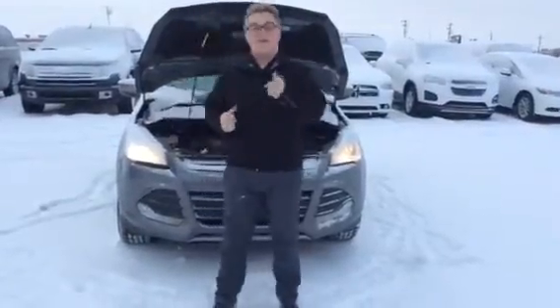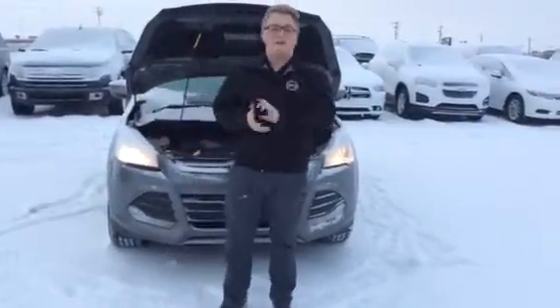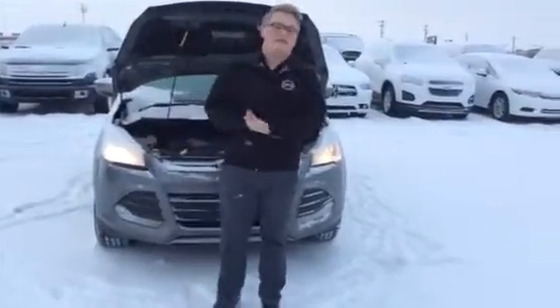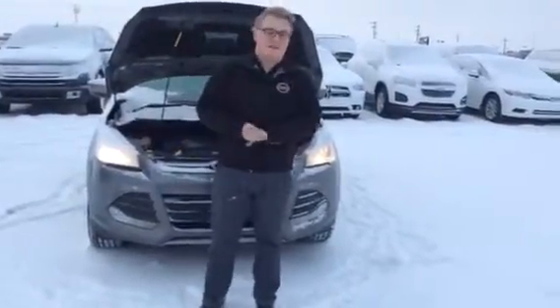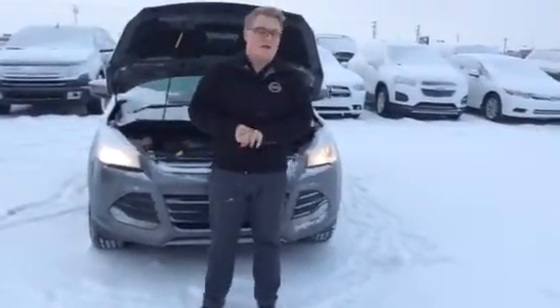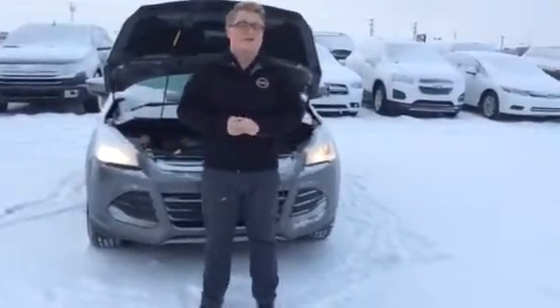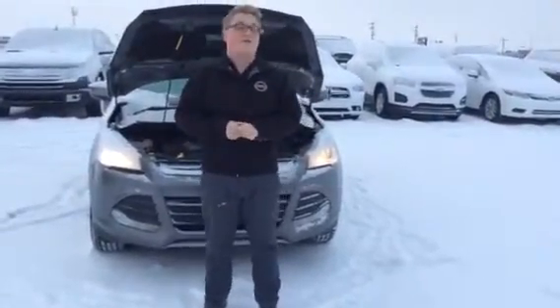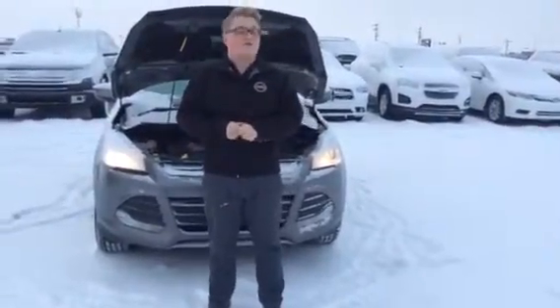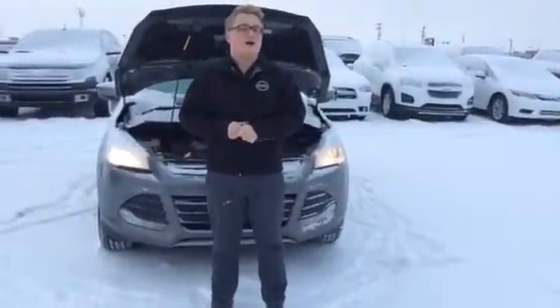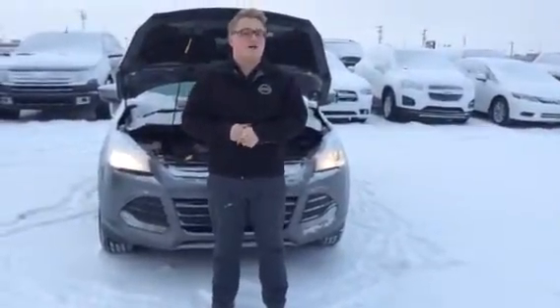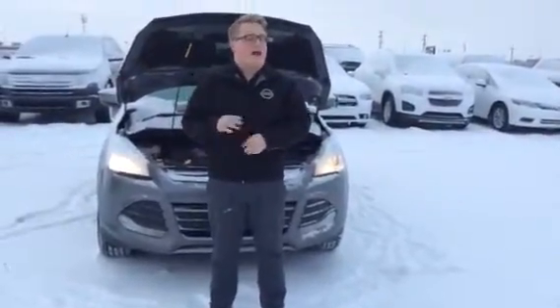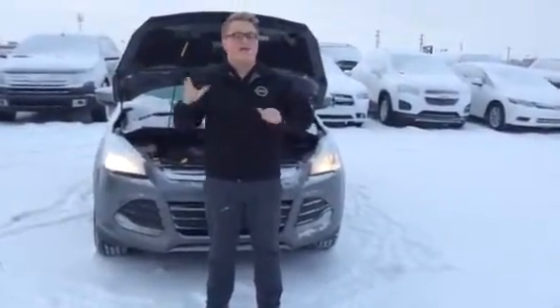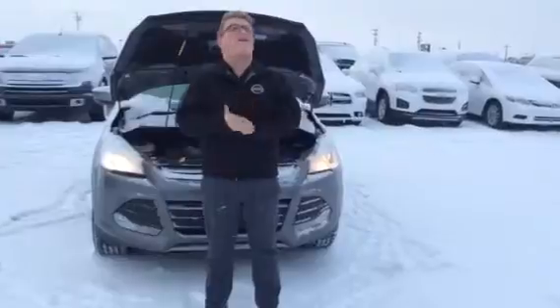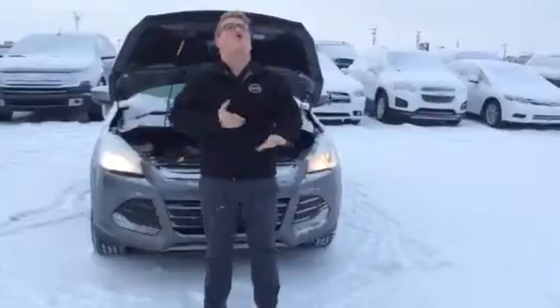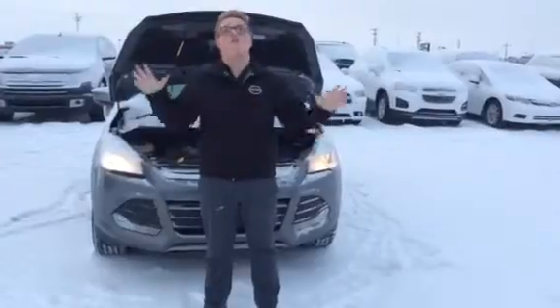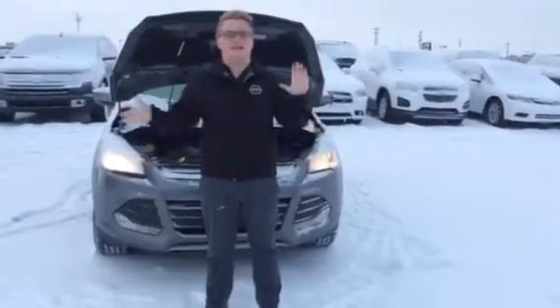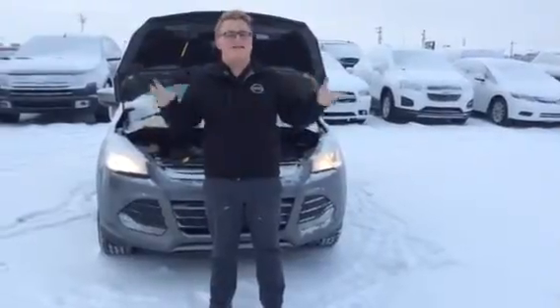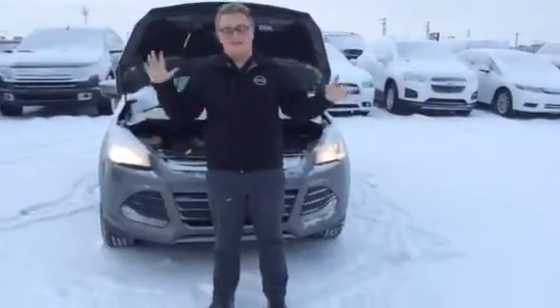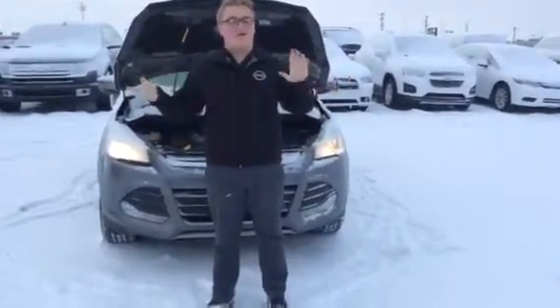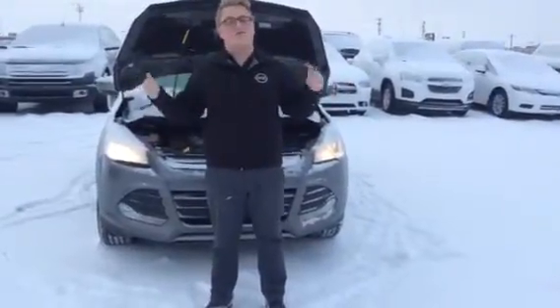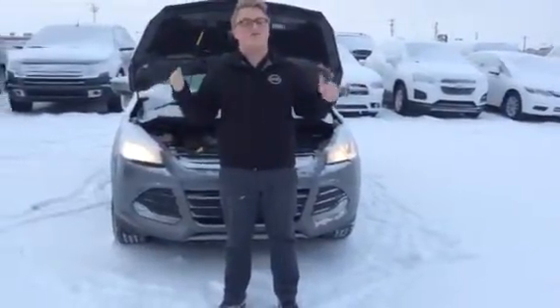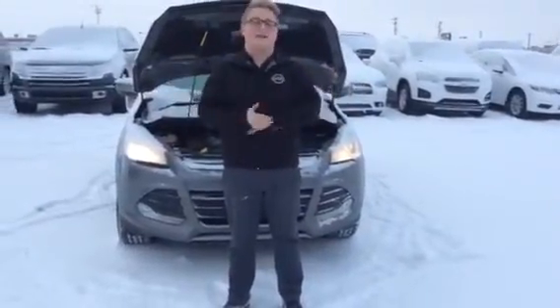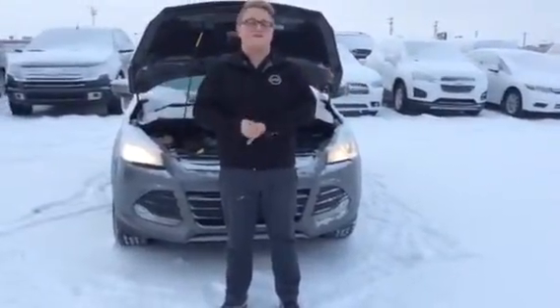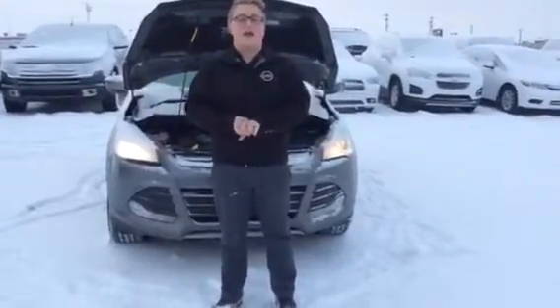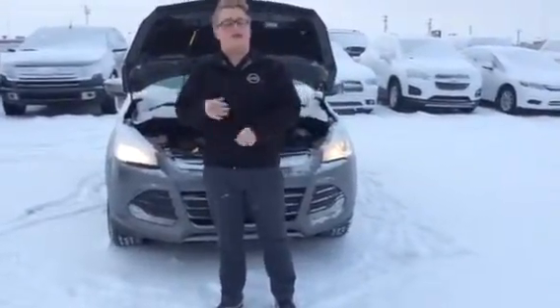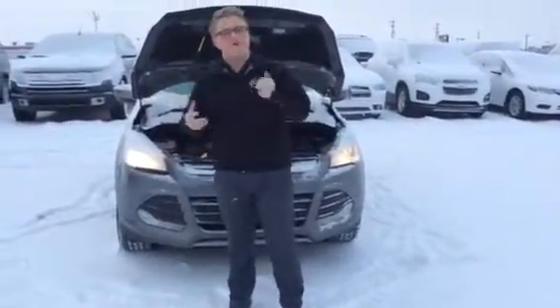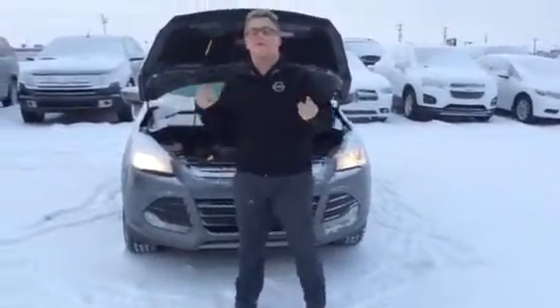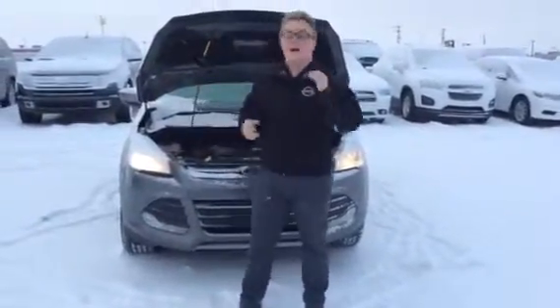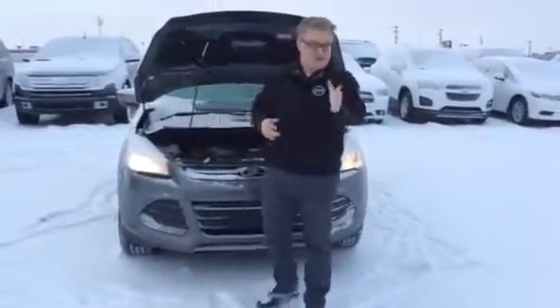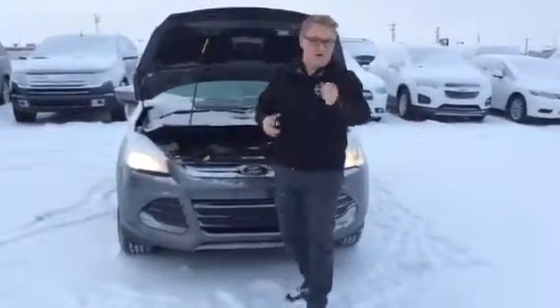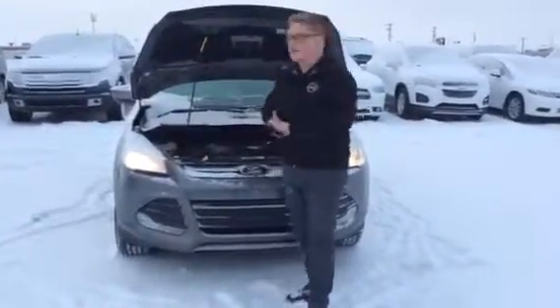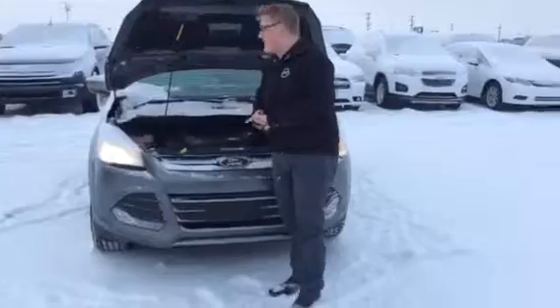I did make a mistake in my email. It is a front-wheel drive unit. I have so many things going on with these Ford Escapes right now, it got mixed up, so I apologize for that.